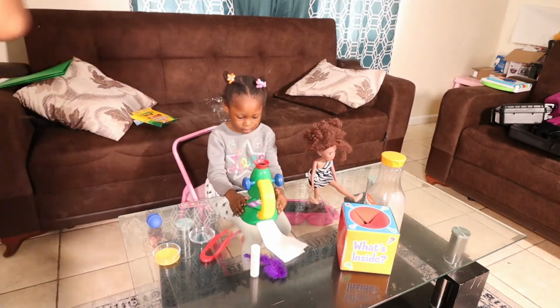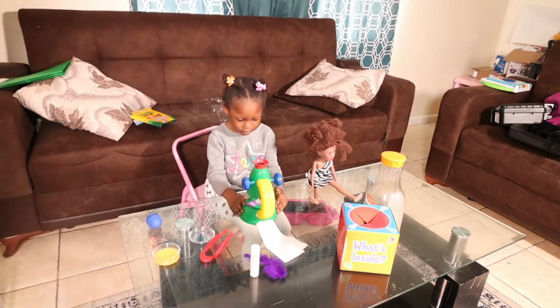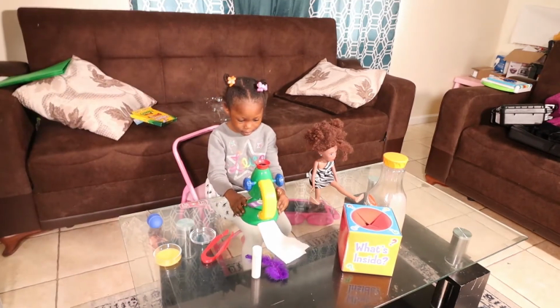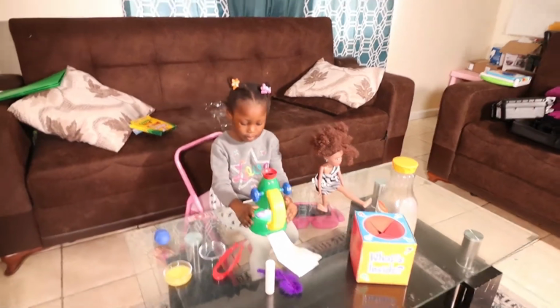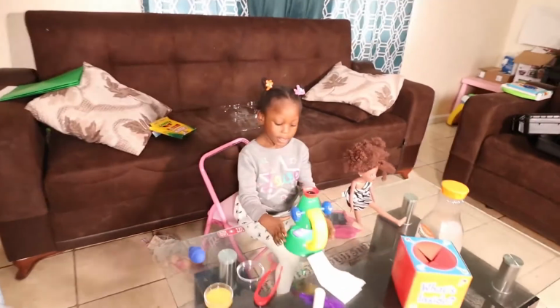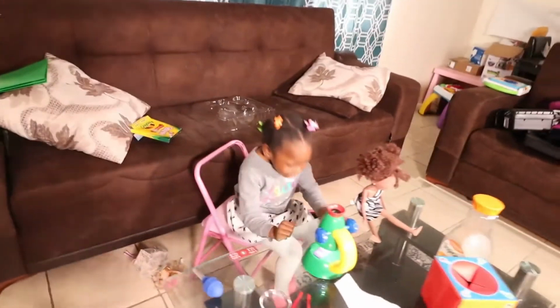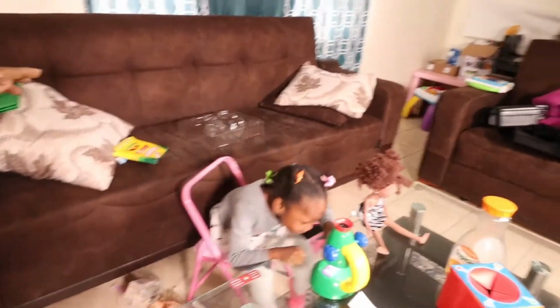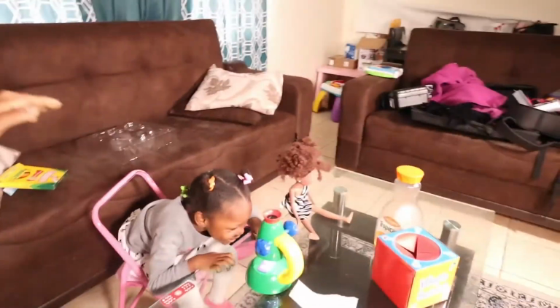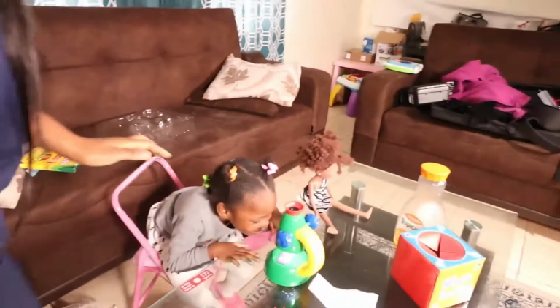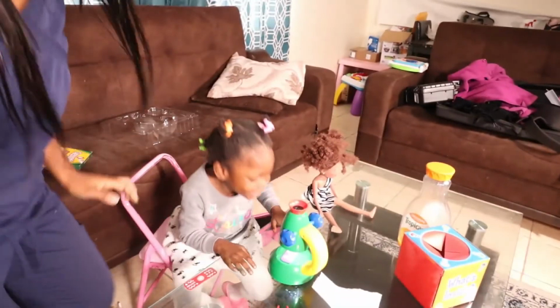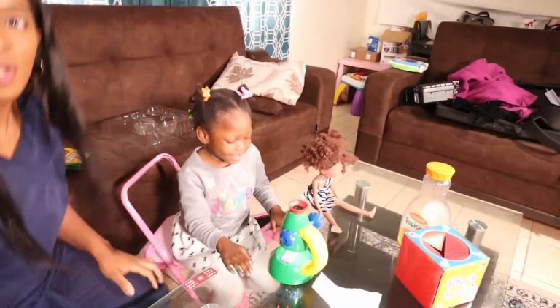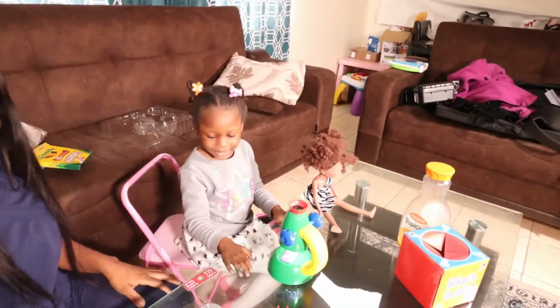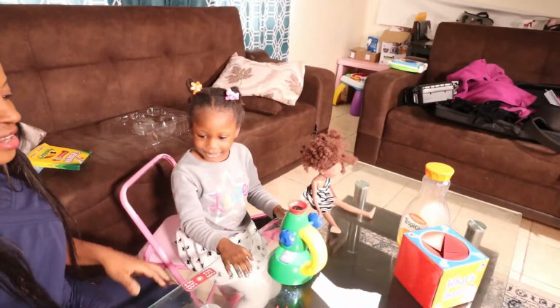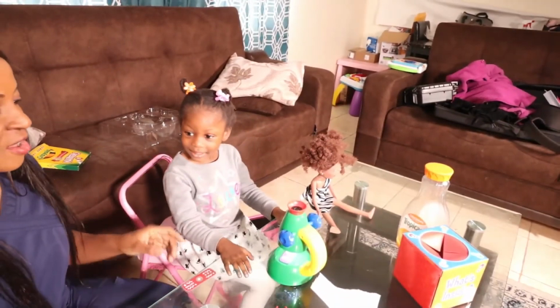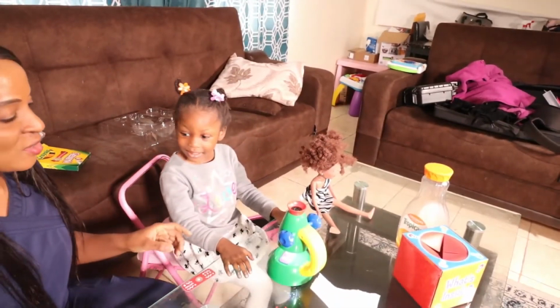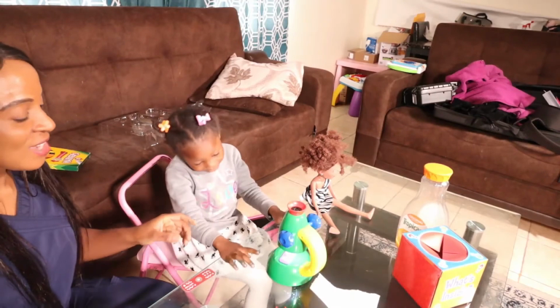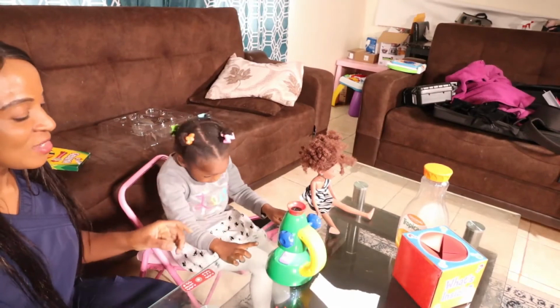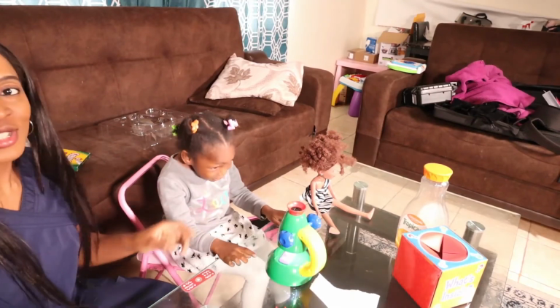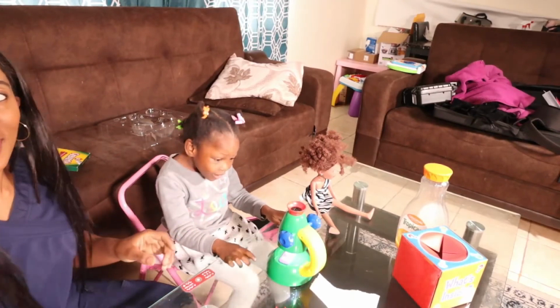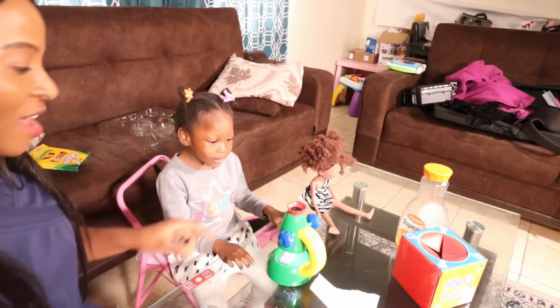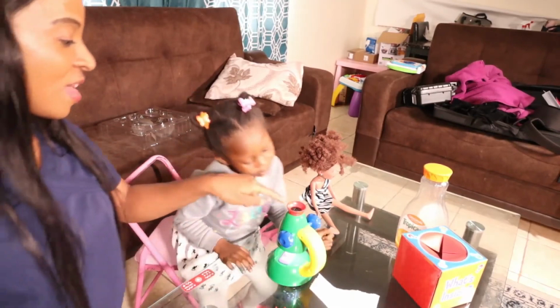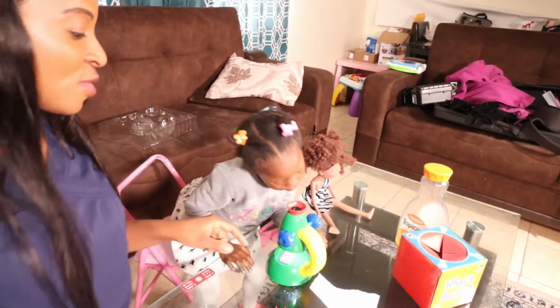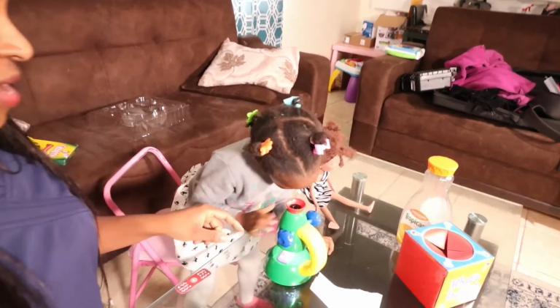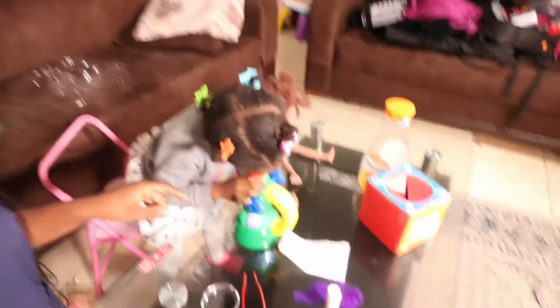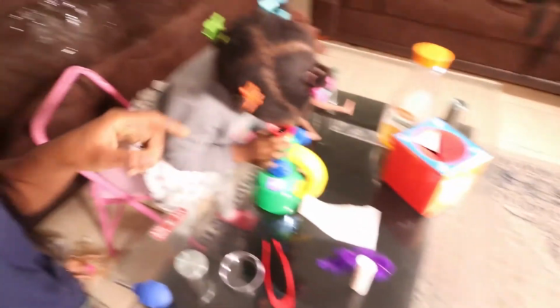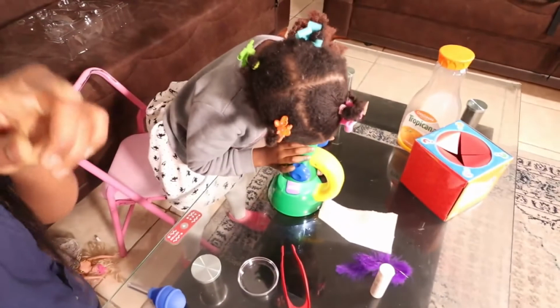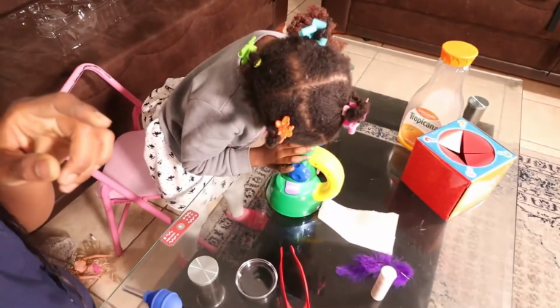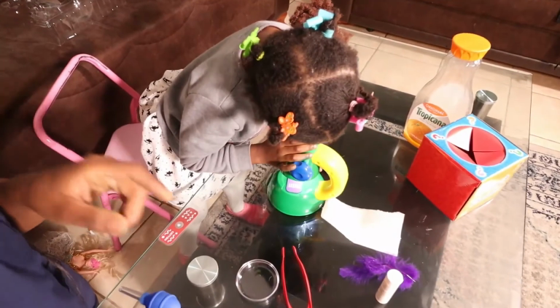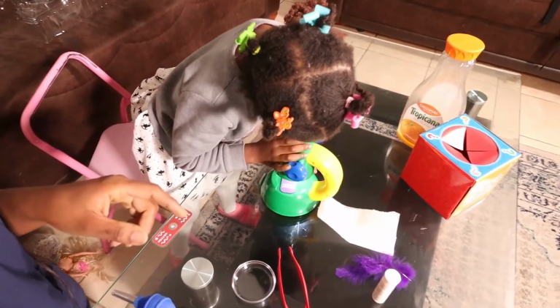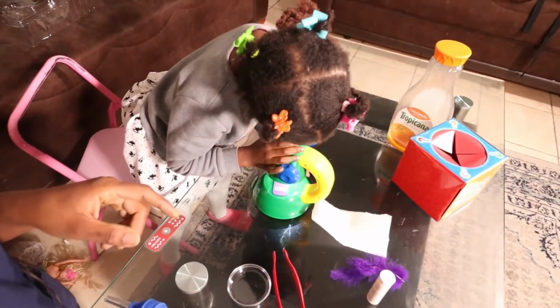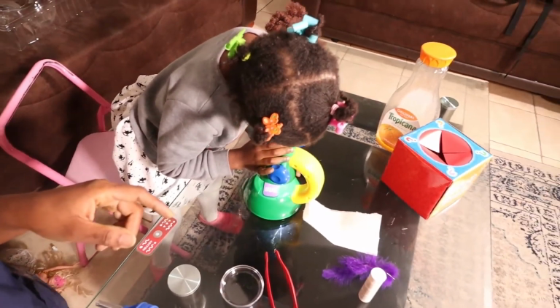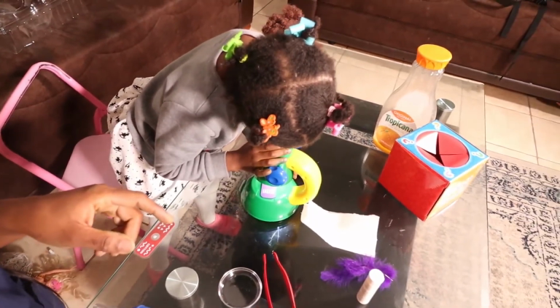Now we're trying to adjust the camera to see if I can give you guys a better view of what it's going to look like, so you can actually see better.